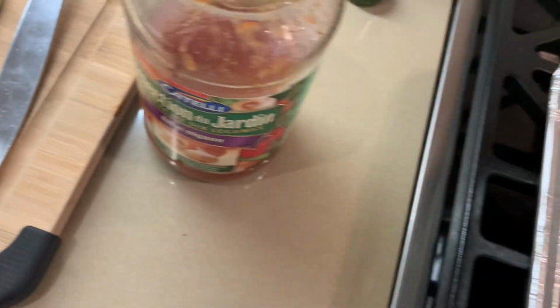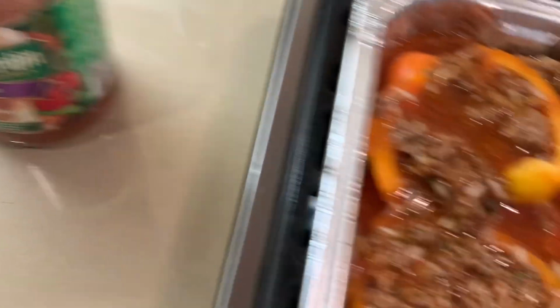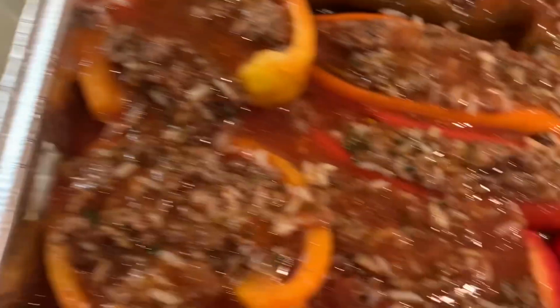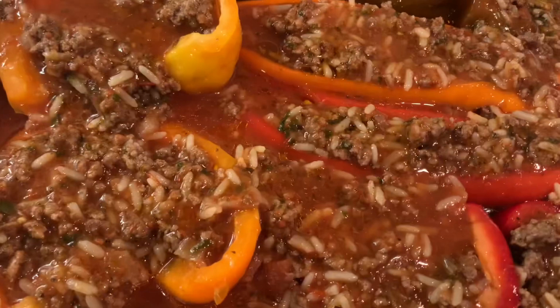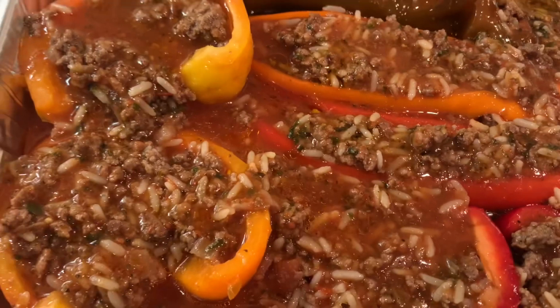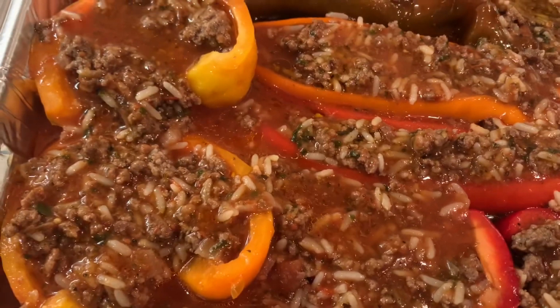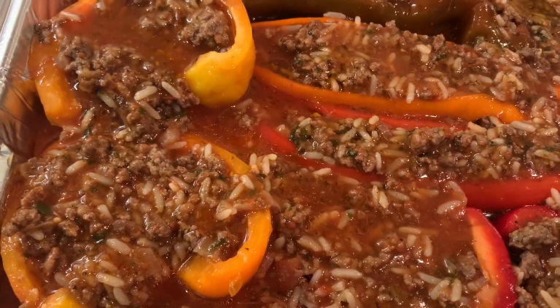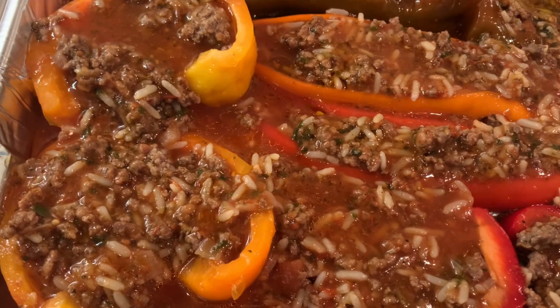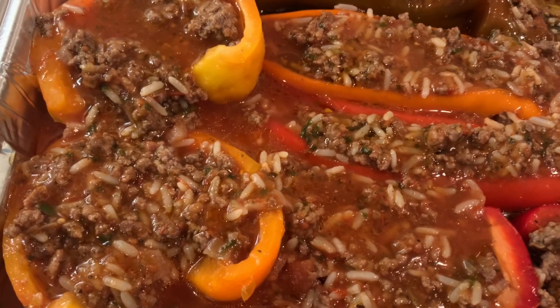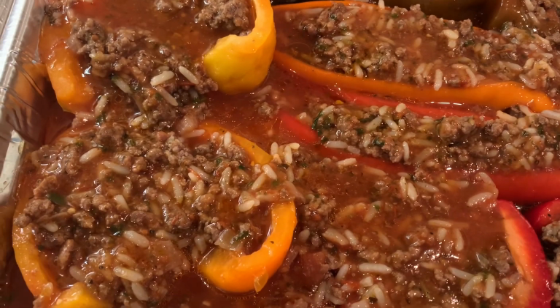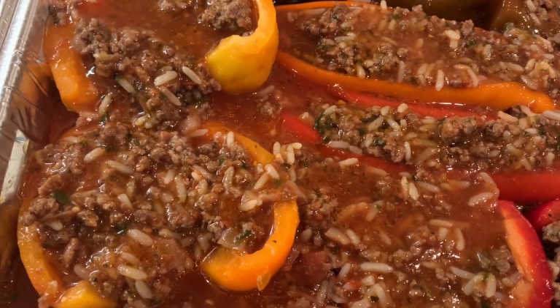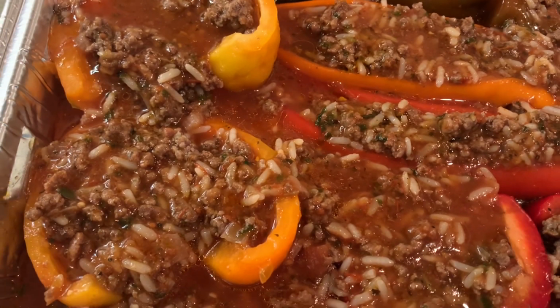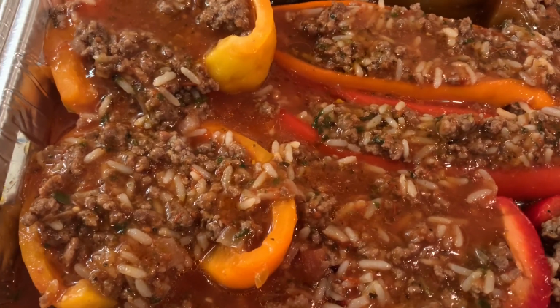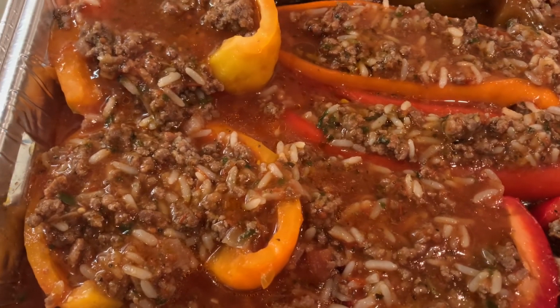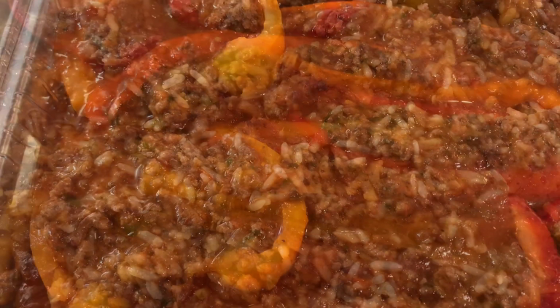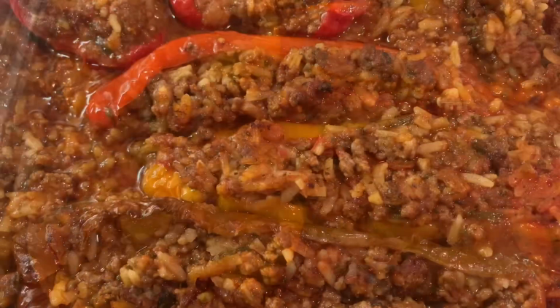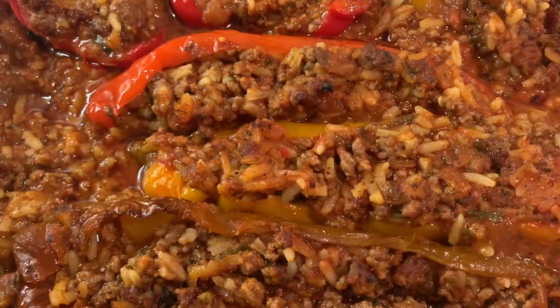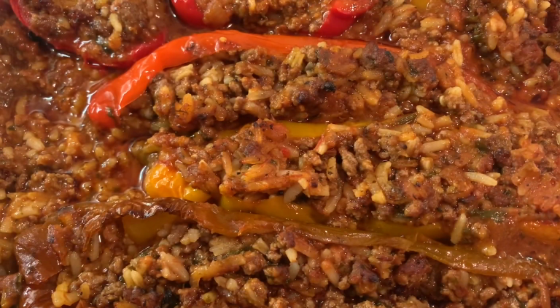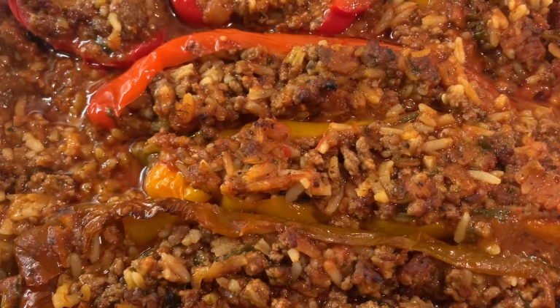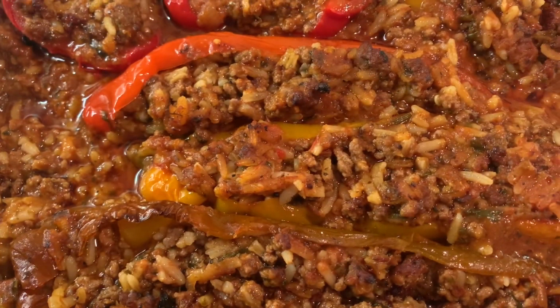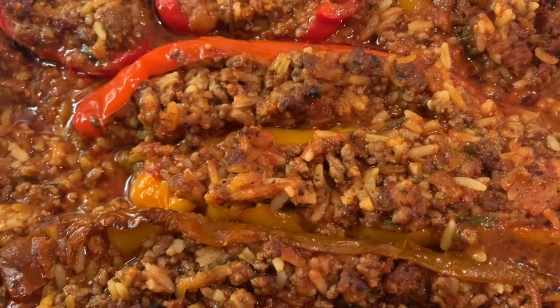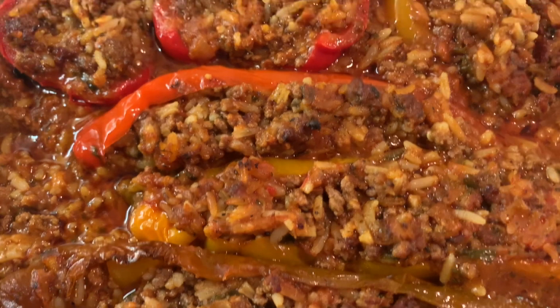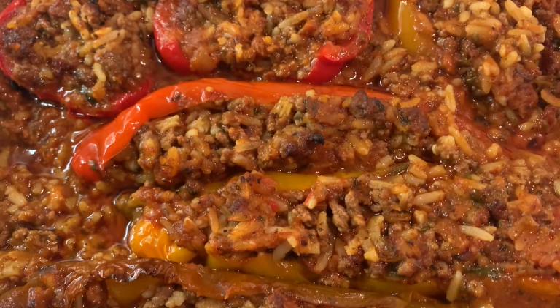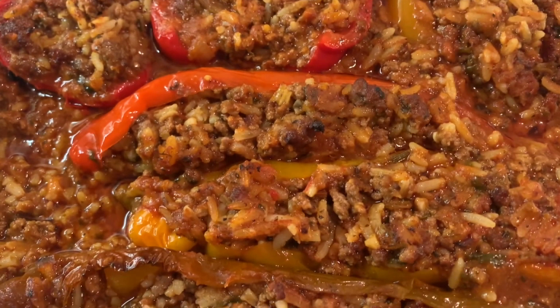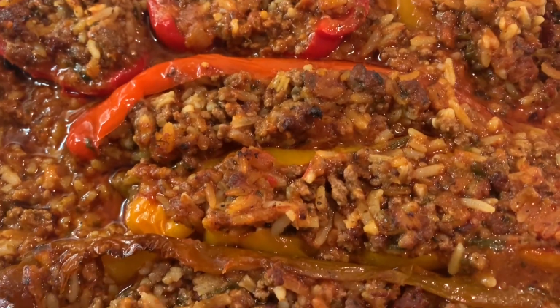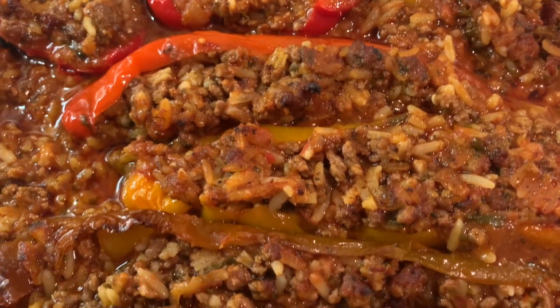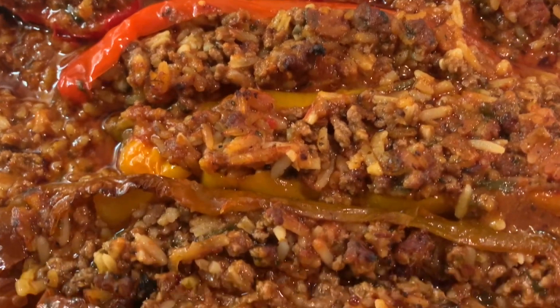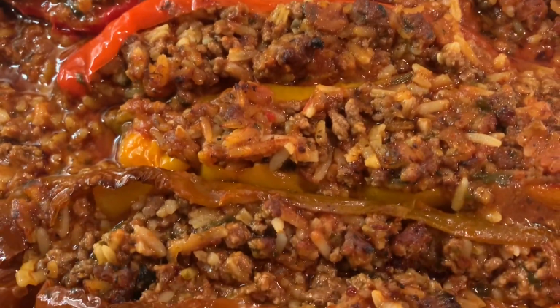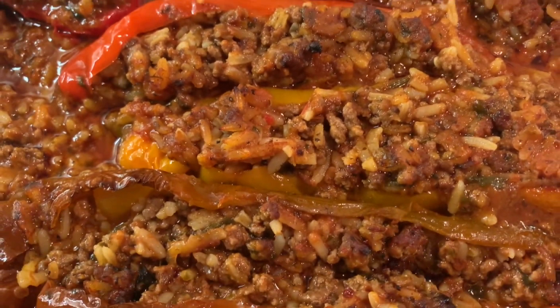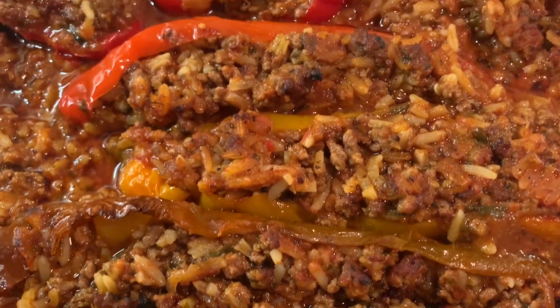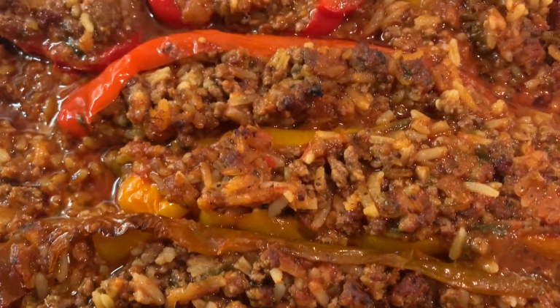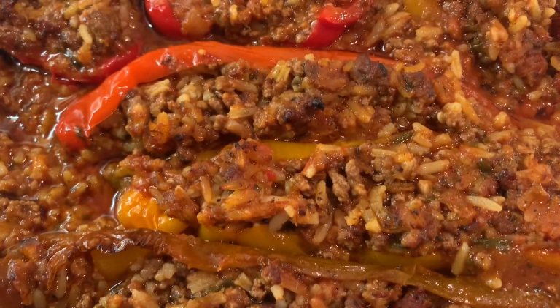We're going to put it at 400°F until they're nice and golden. After 25 minutes, they're ready. Enjoy — always eat in good health.